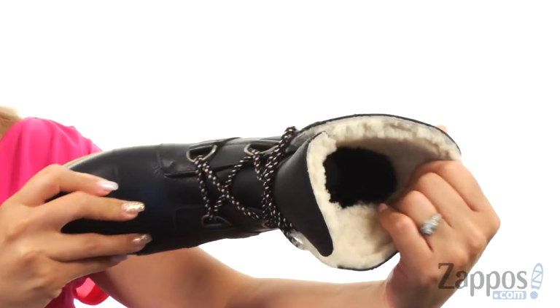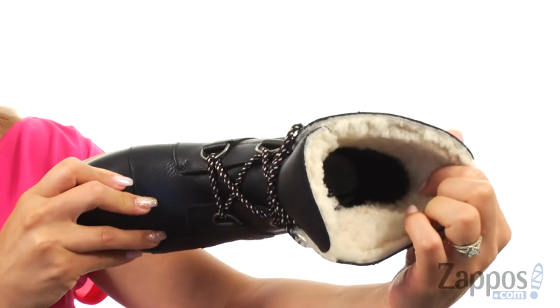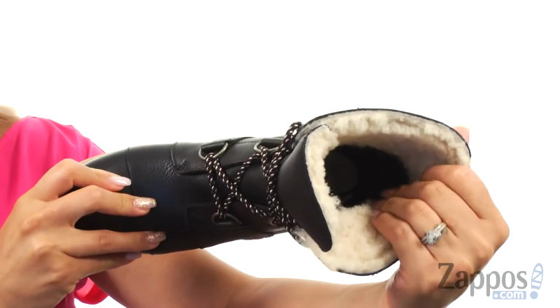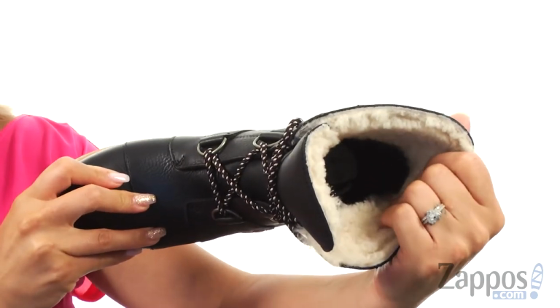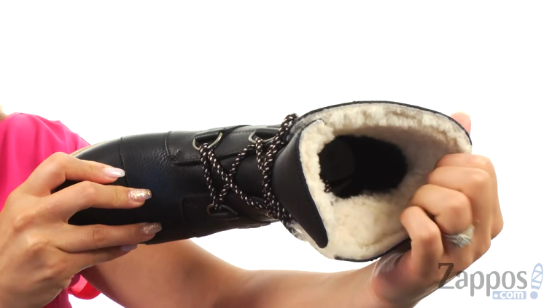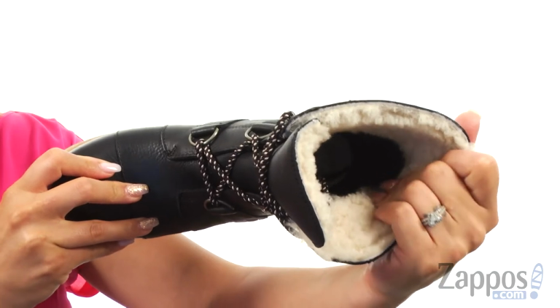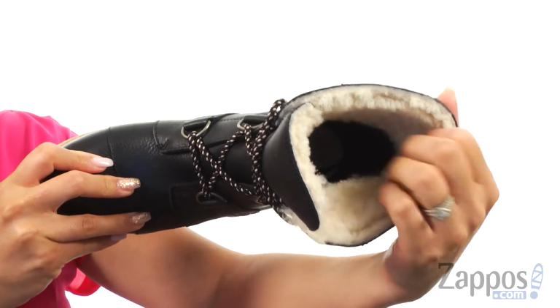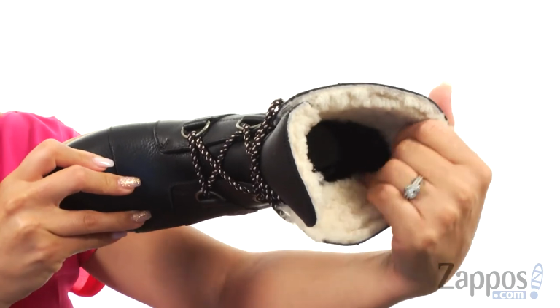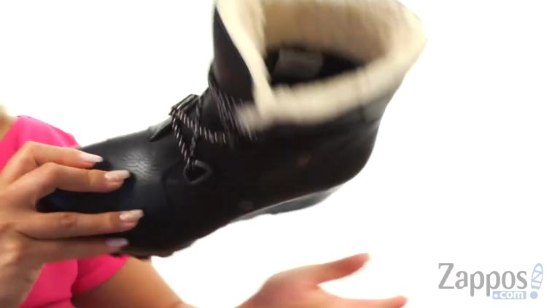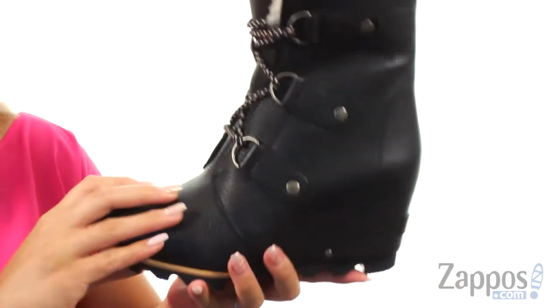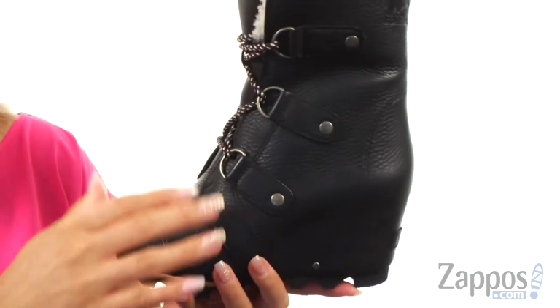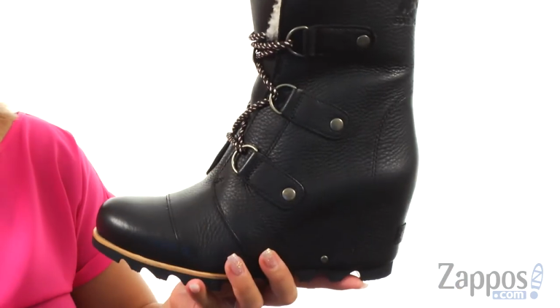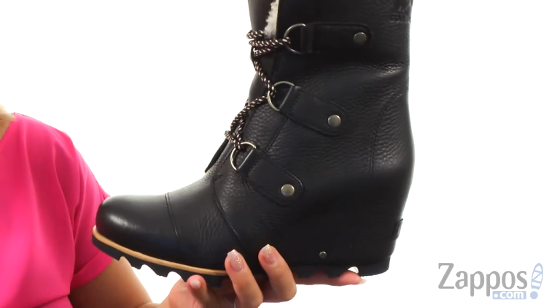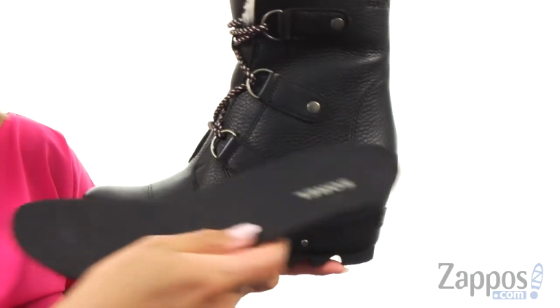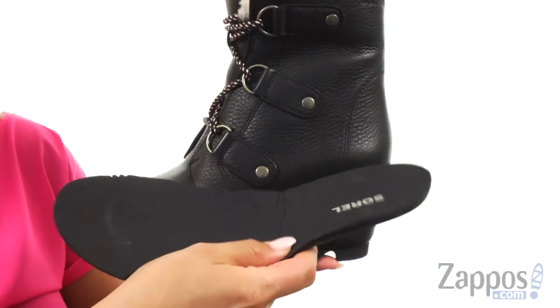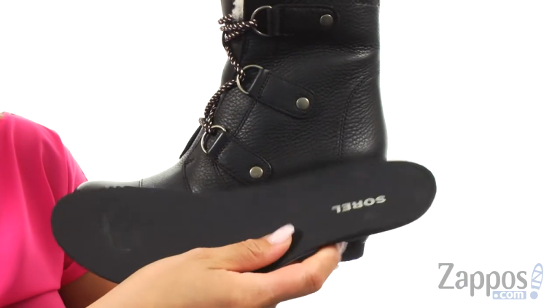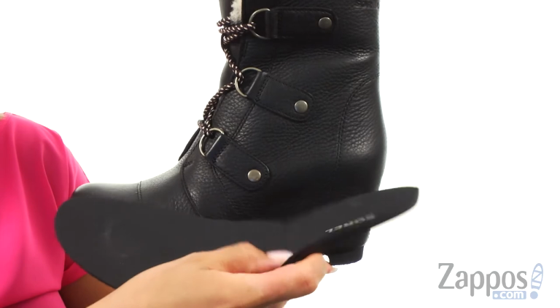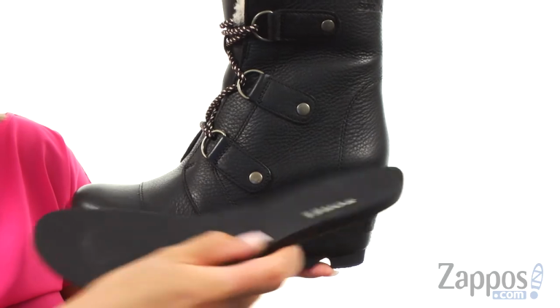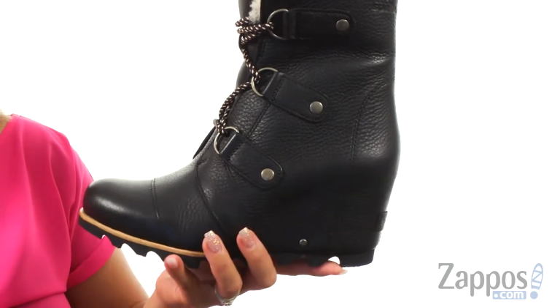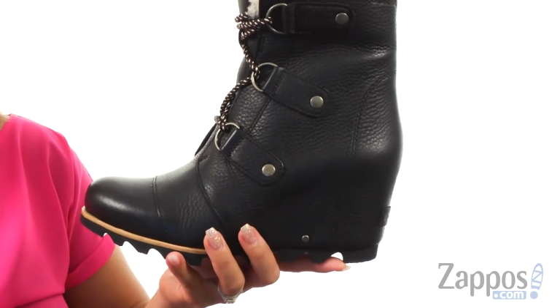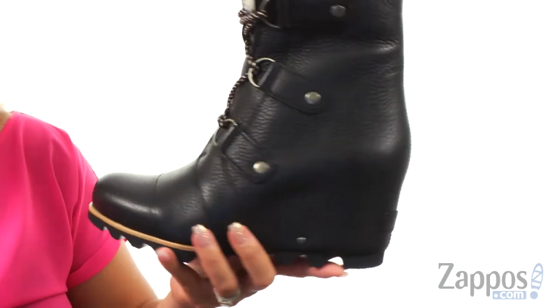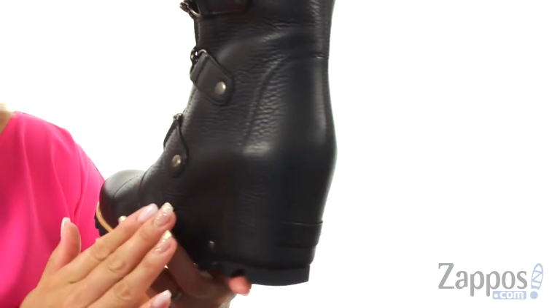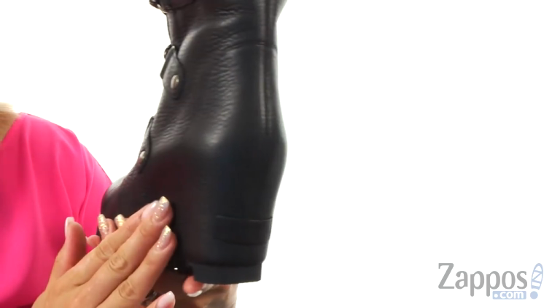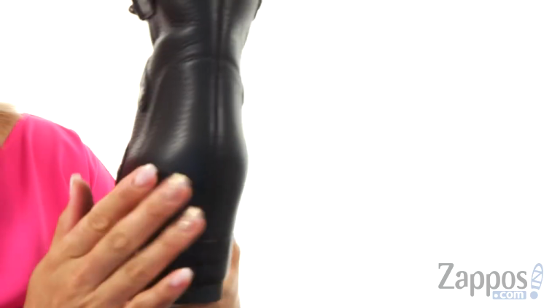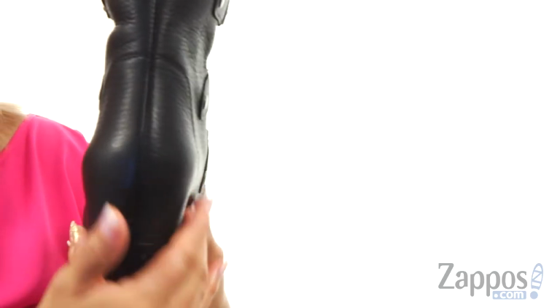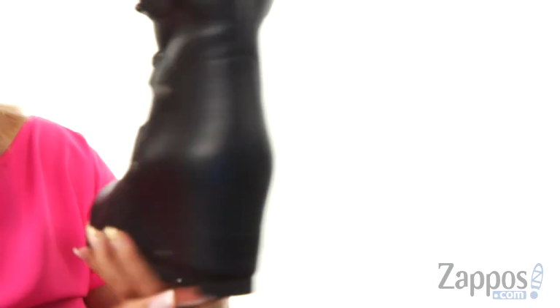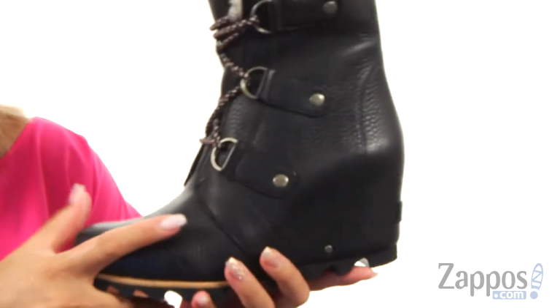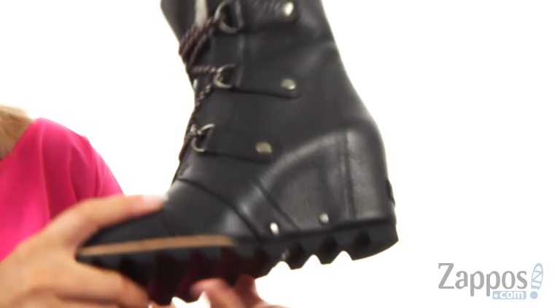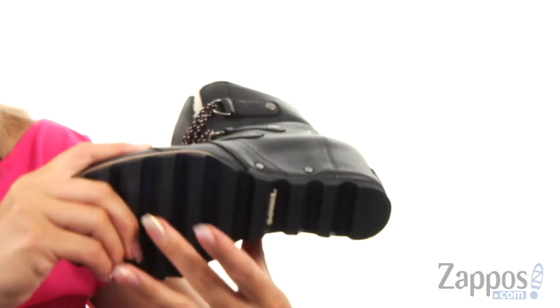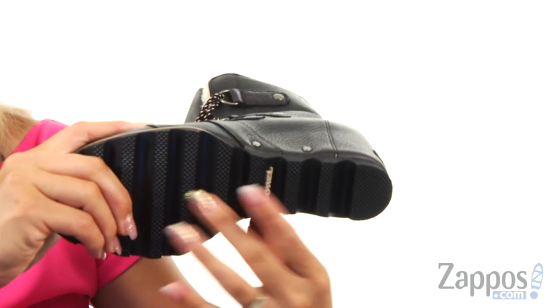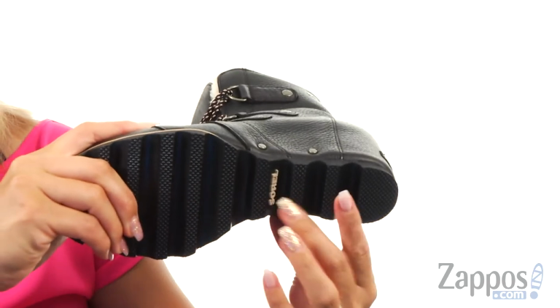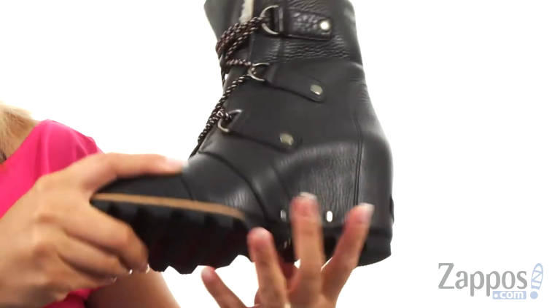The inside of these bad boys are lined with a soft genuine shearling and canvas lining, and it comes with a removable molded EVA footbed. It's super duper flexible as well. There is a 3-inch wrapped wedge heel and at the bottom there's a molded rubber lugs outsole.